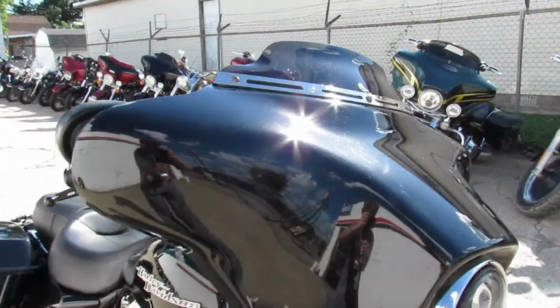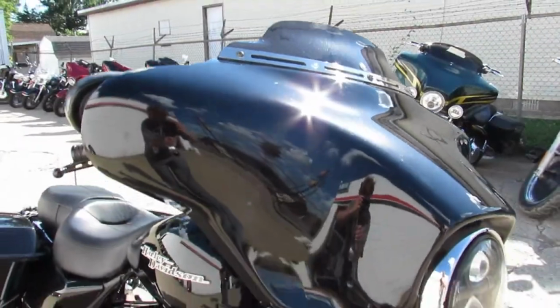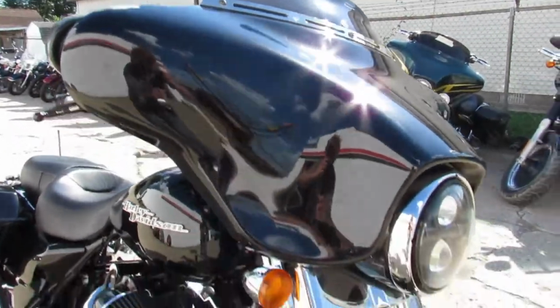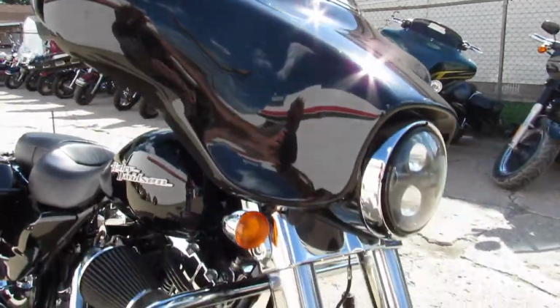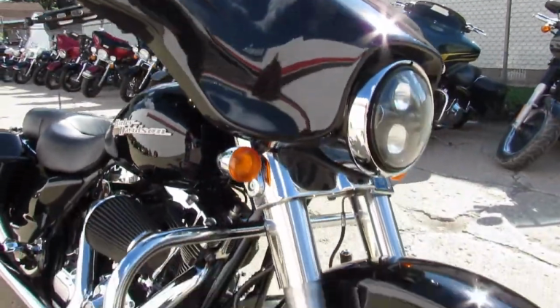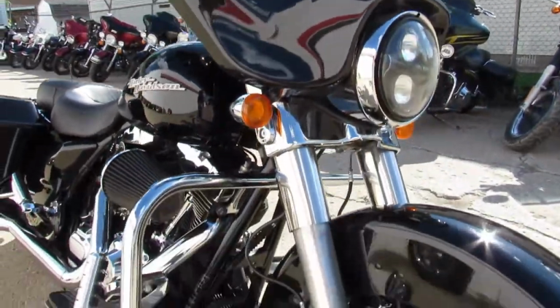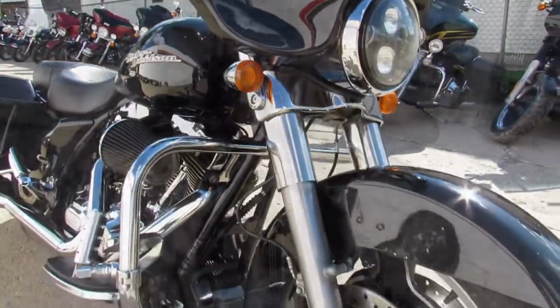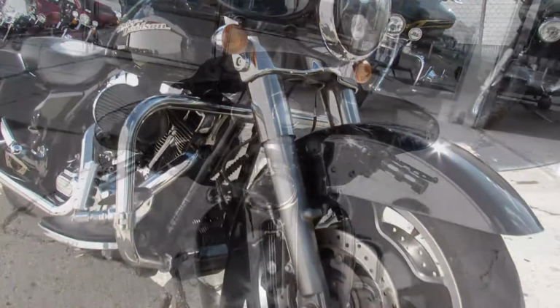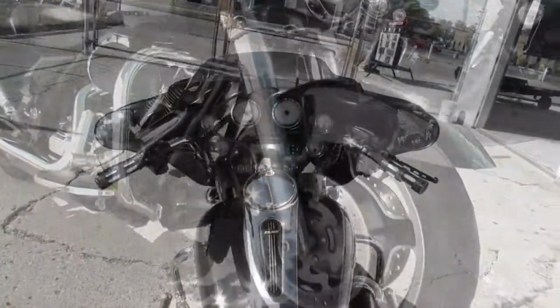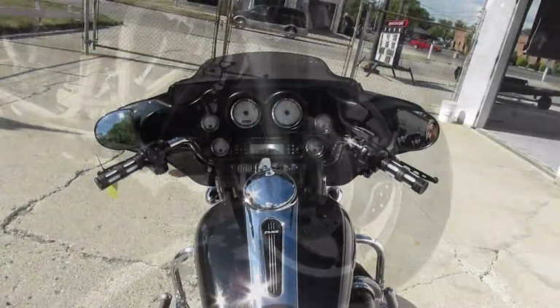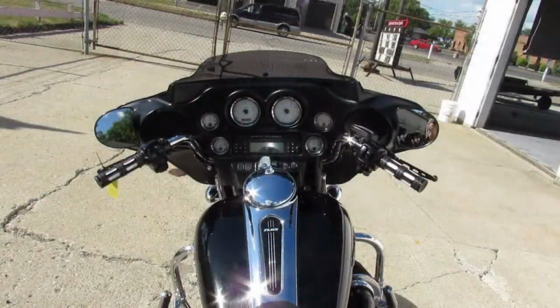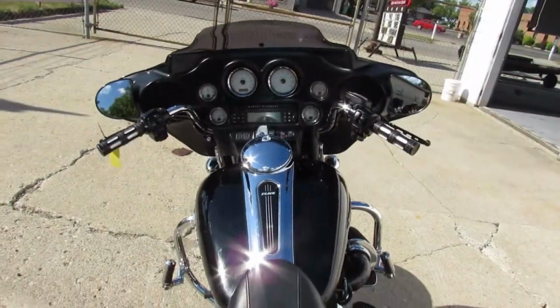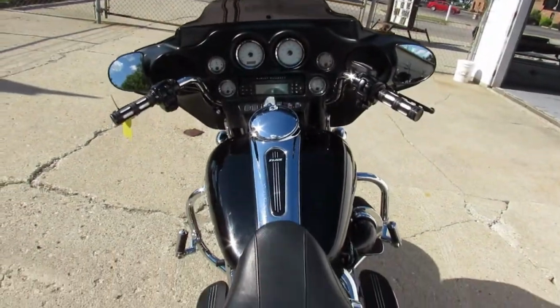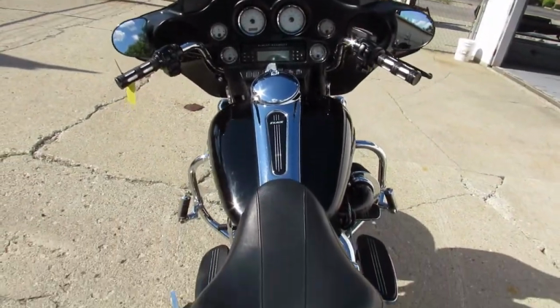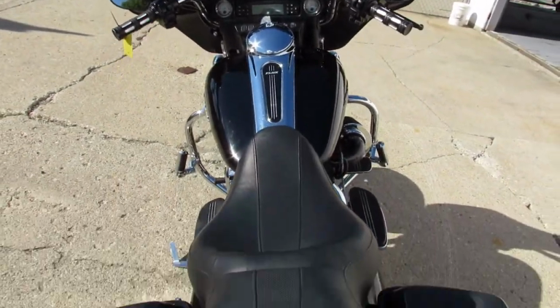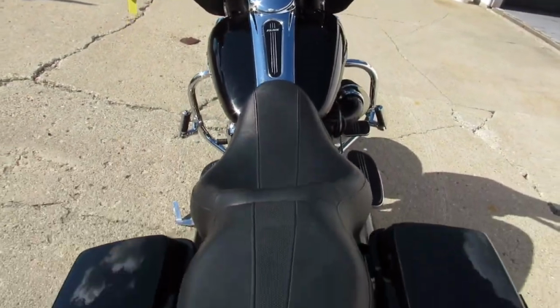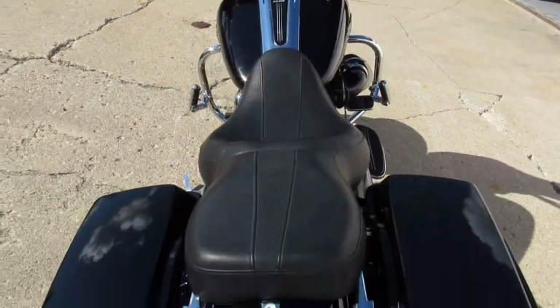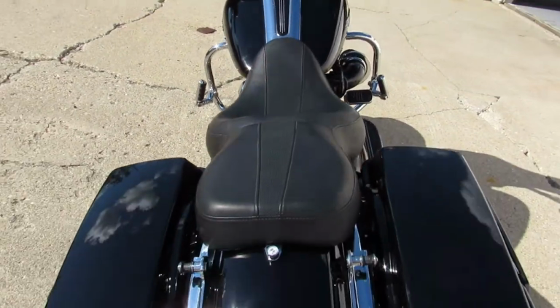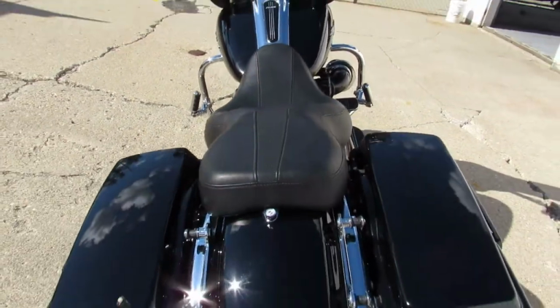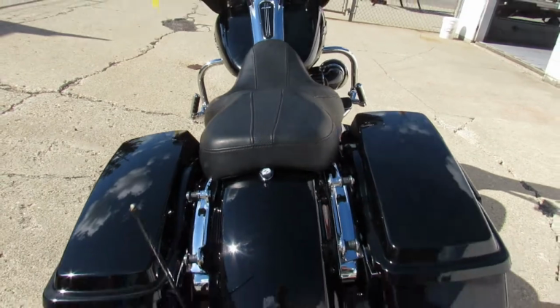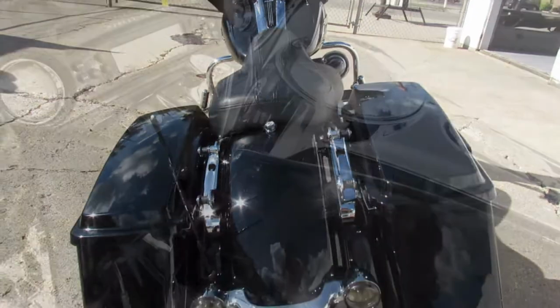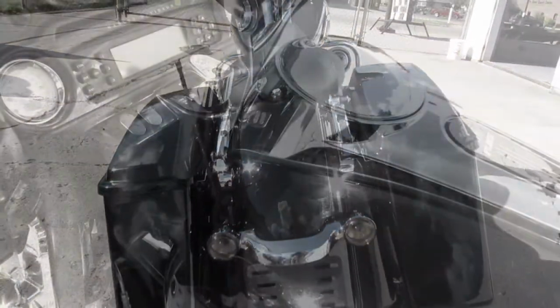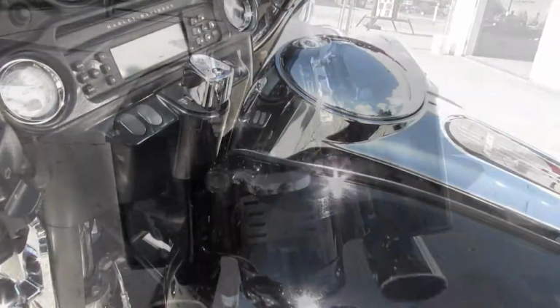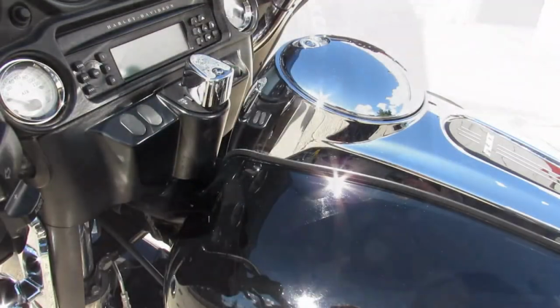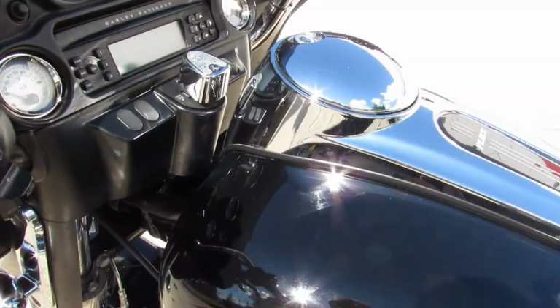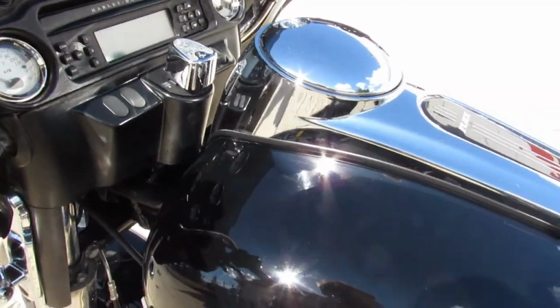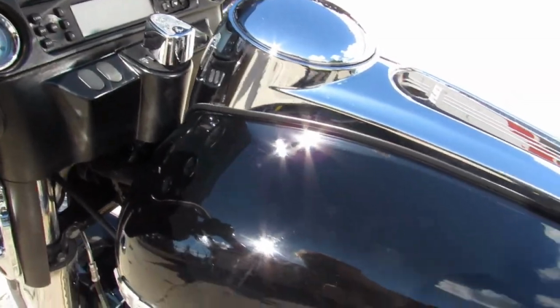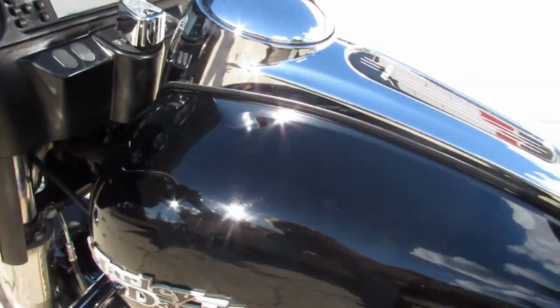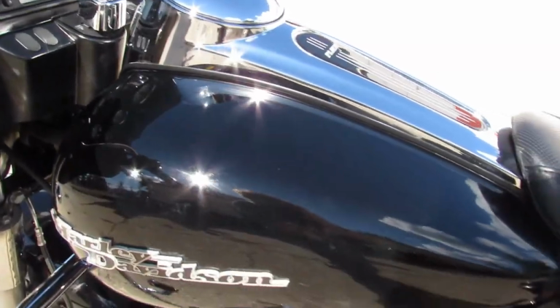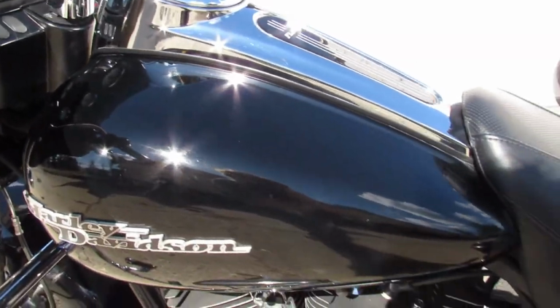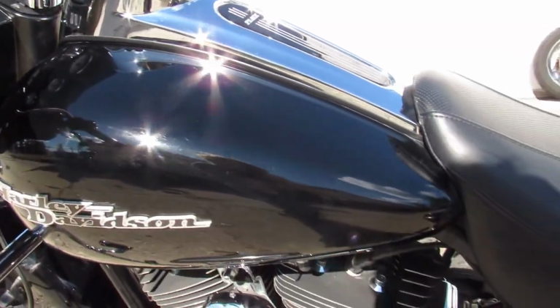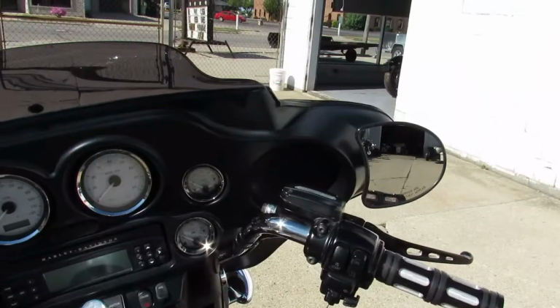2013 Street Glide for sale at Approval Power Sports. We have guaranteed financing, leasing programs, layaway programs, and your trades are always welcome, so give us a call. We'll get it done. It's 810-648-9500.